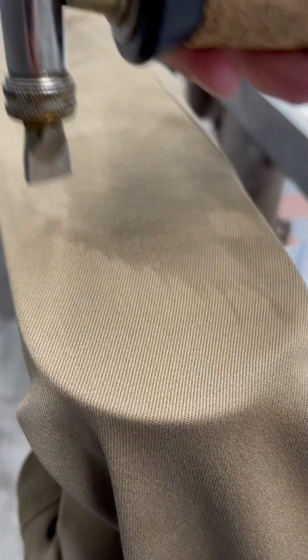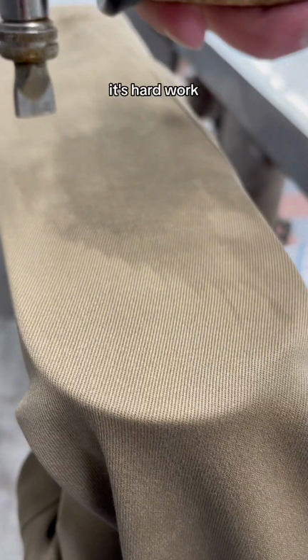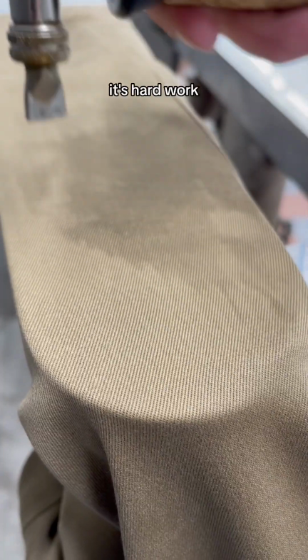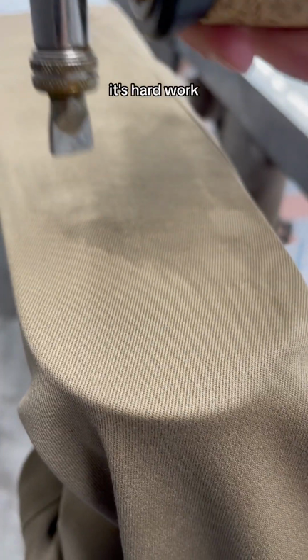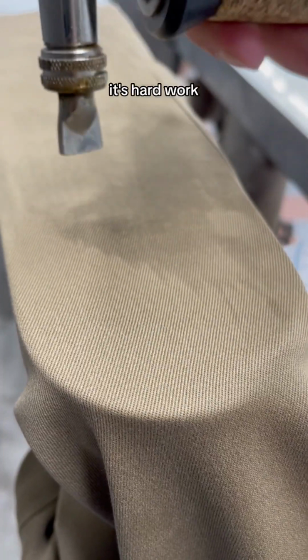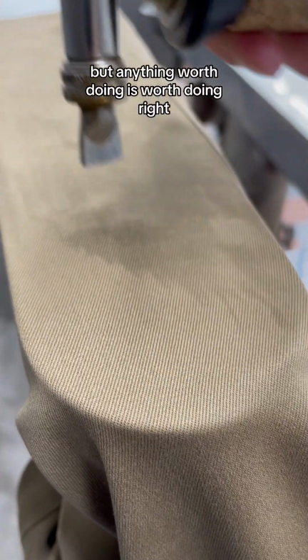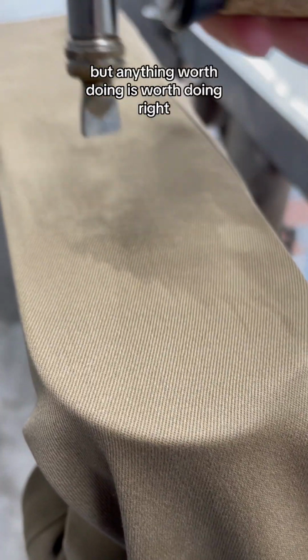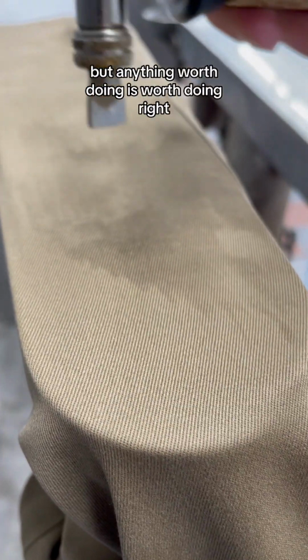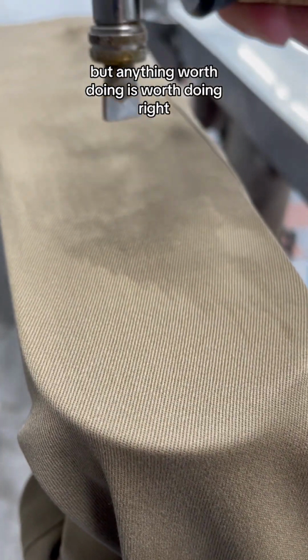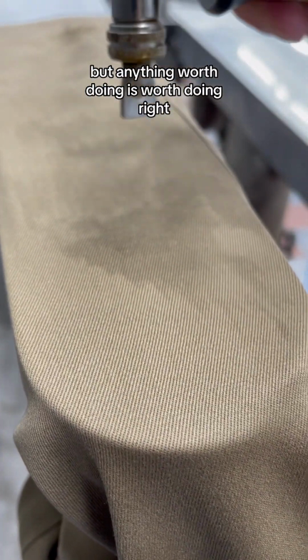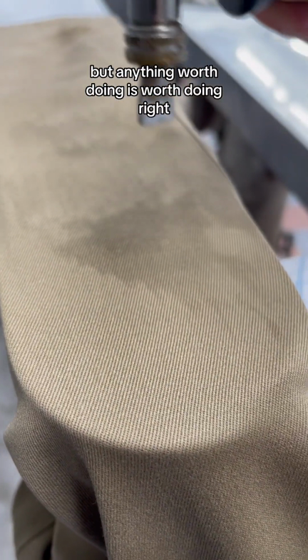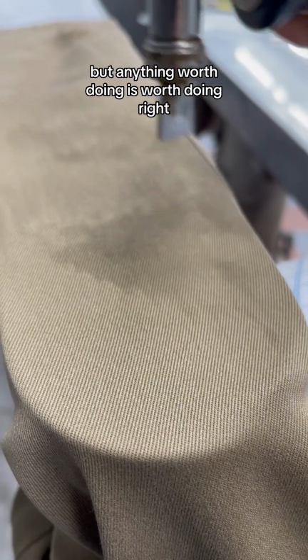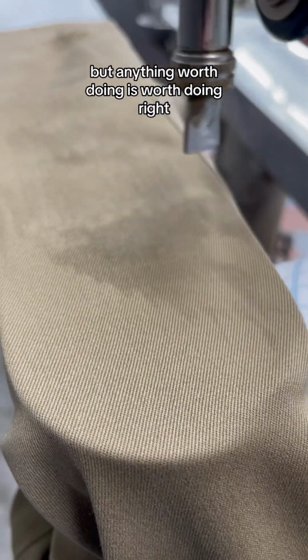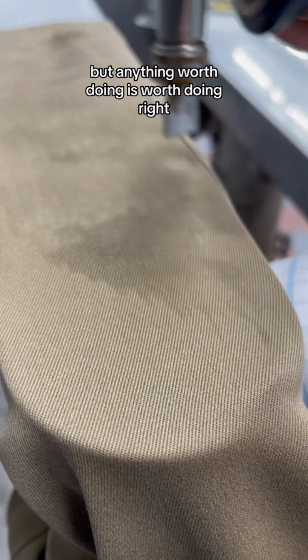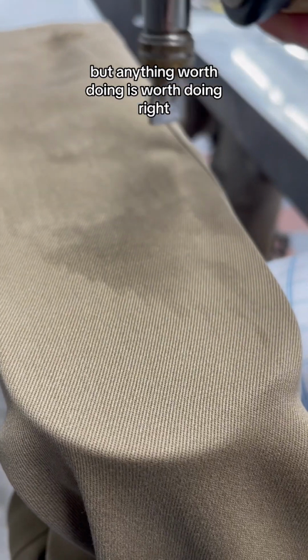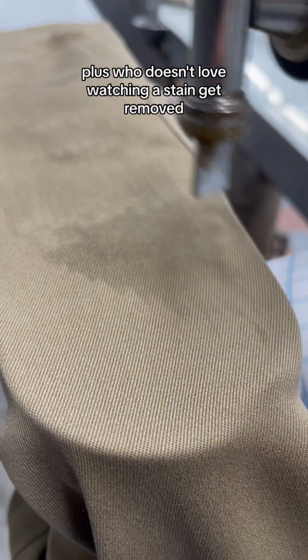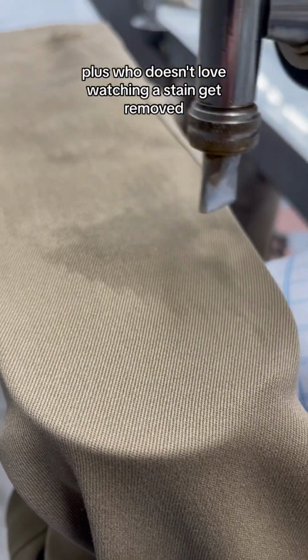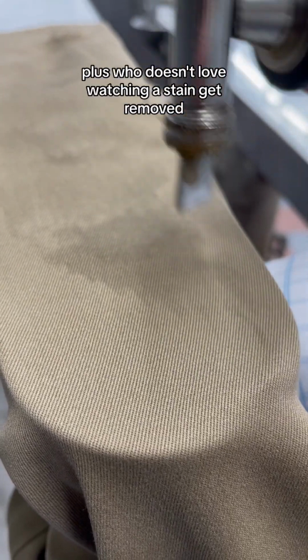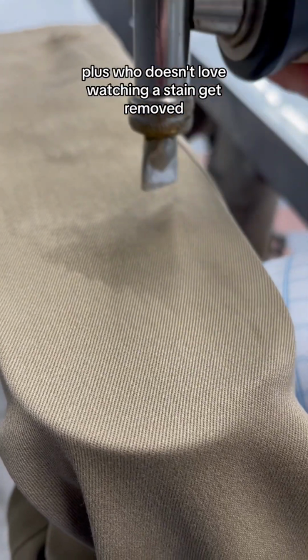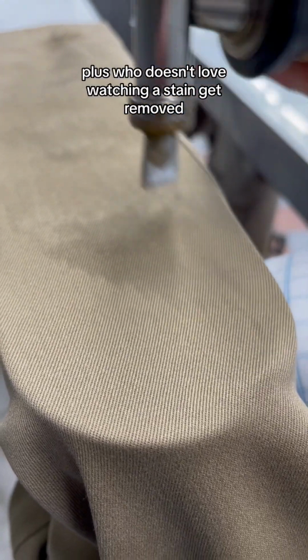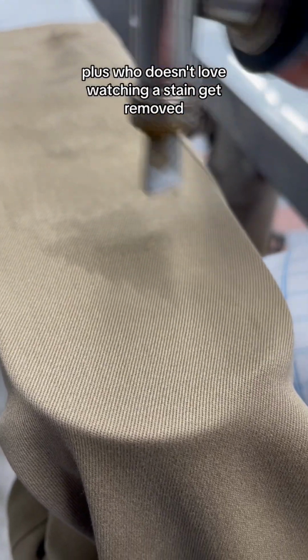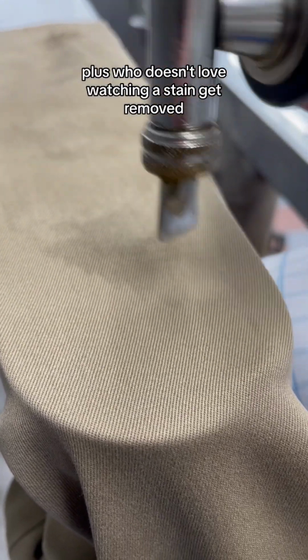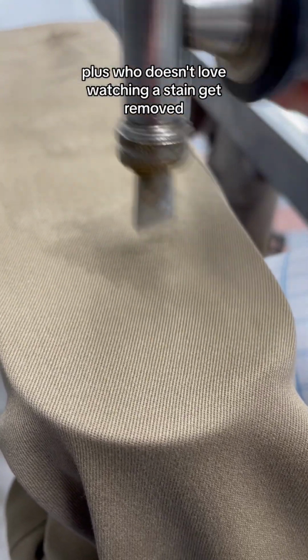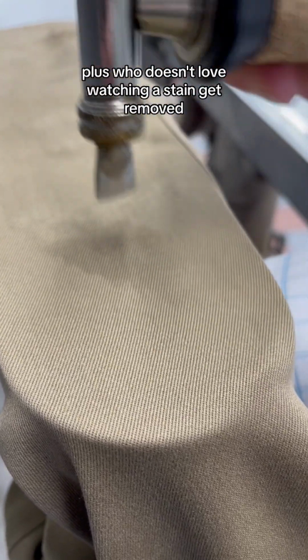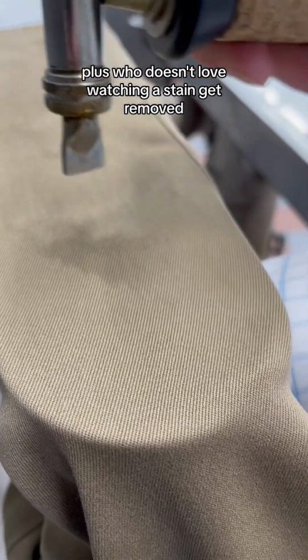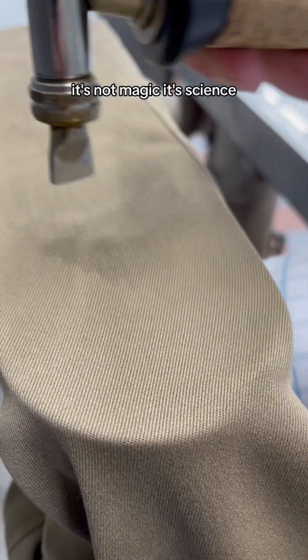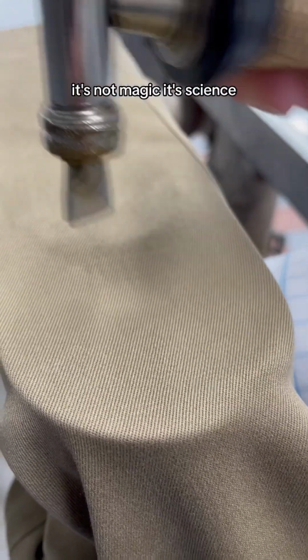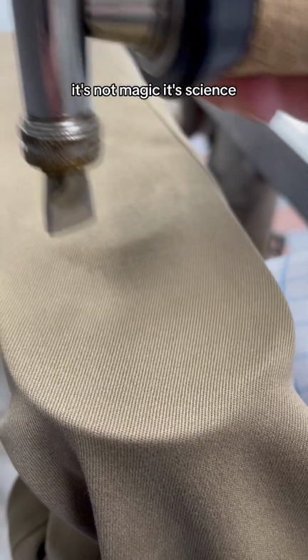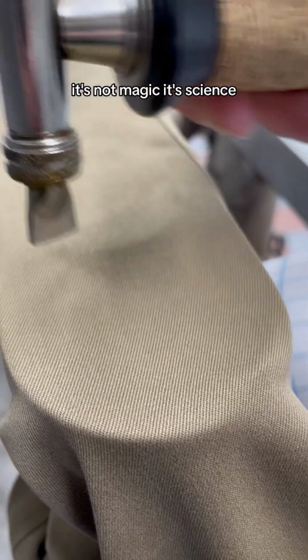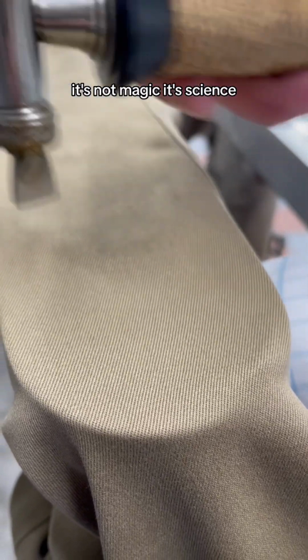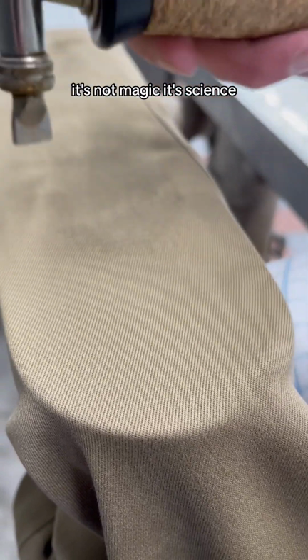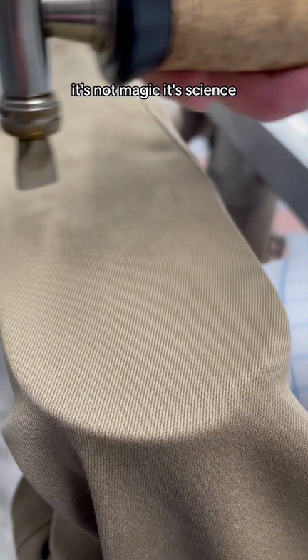It's hard work, but anything worth doing is worth doing right. Plus, who doesn't love watching a stain get removed? It's not magic. It's science.